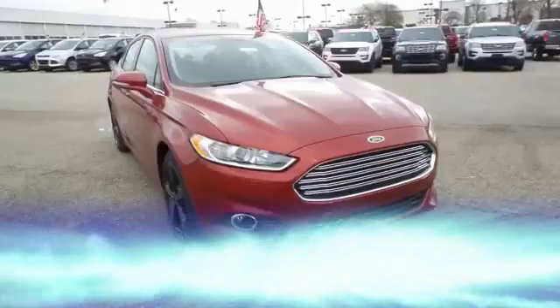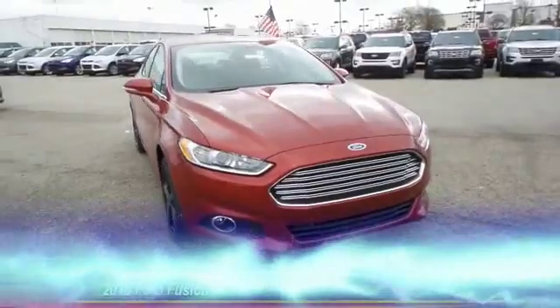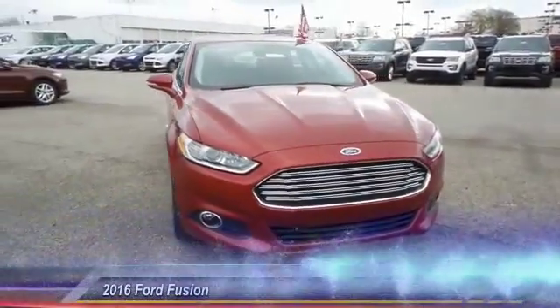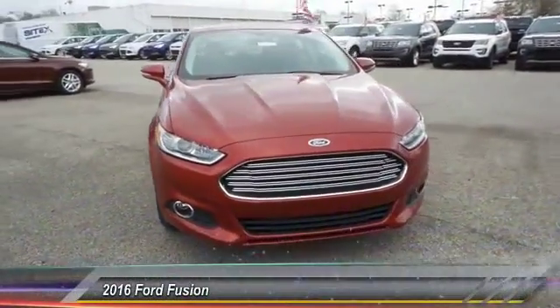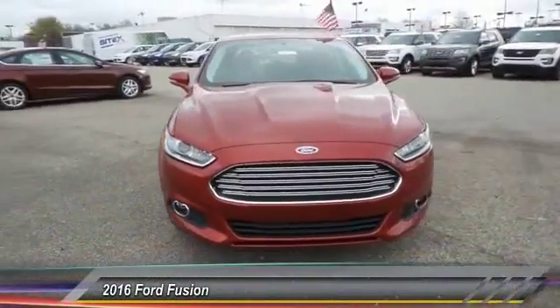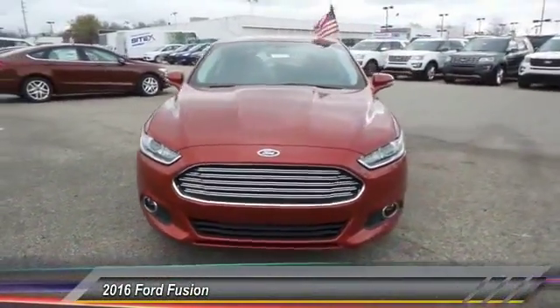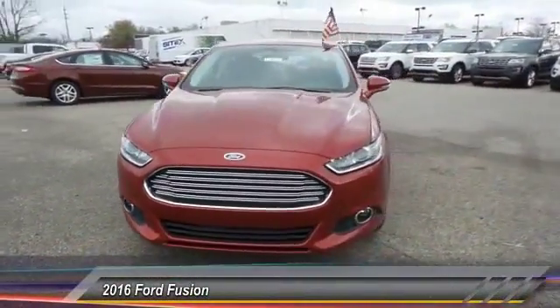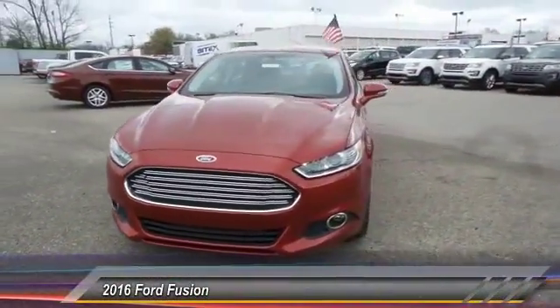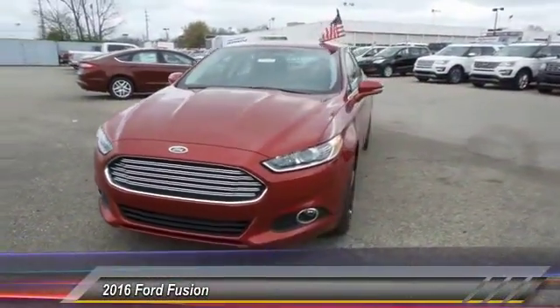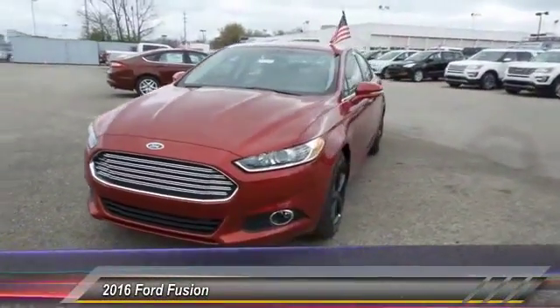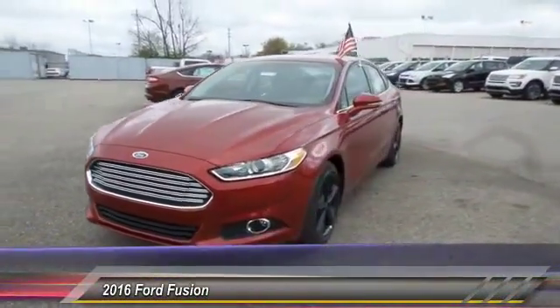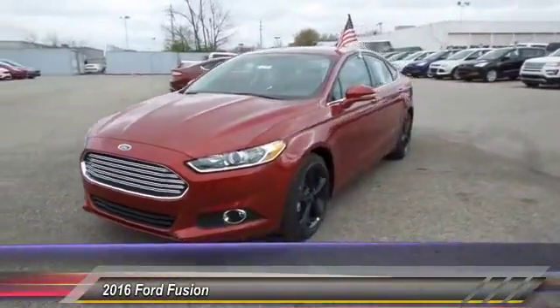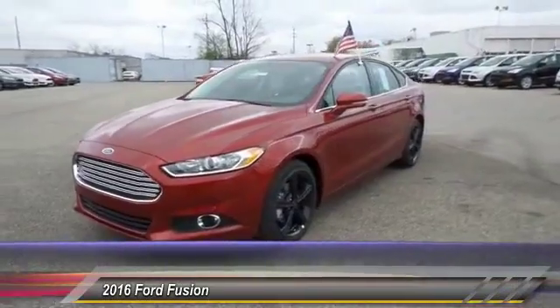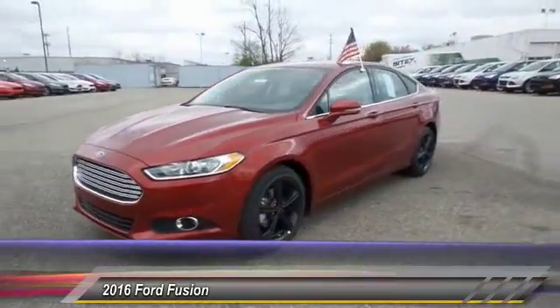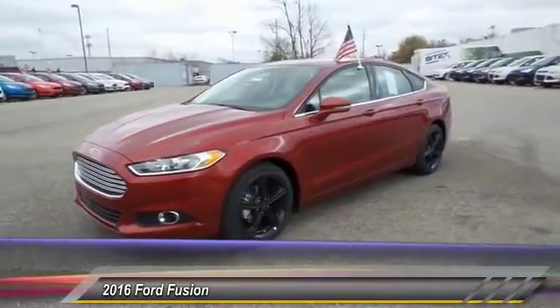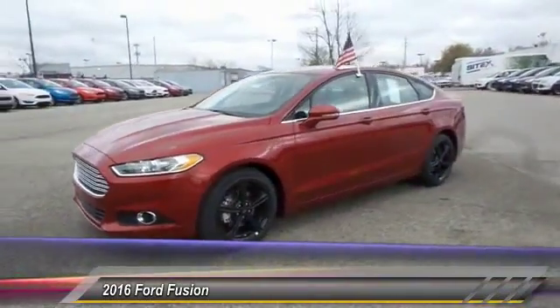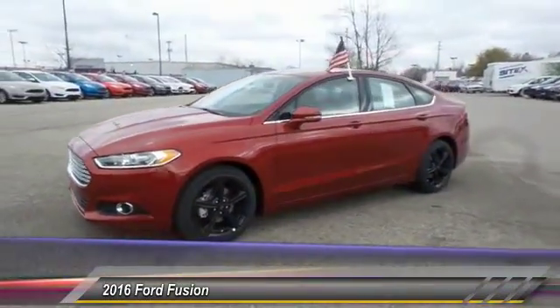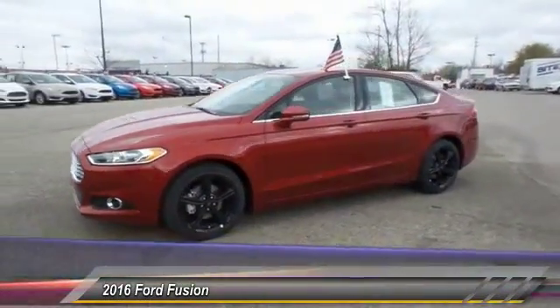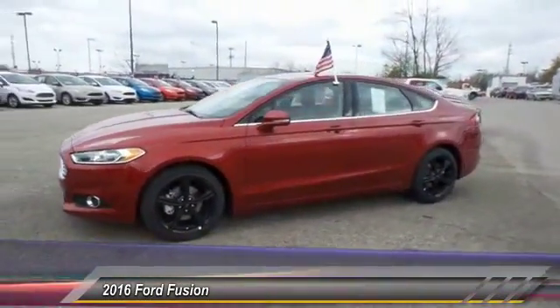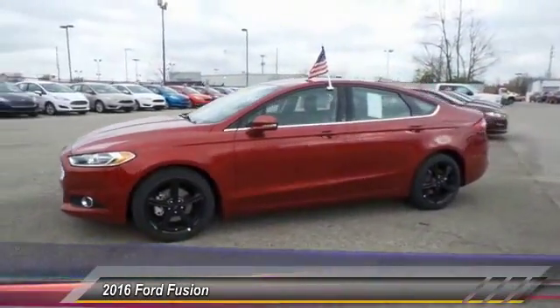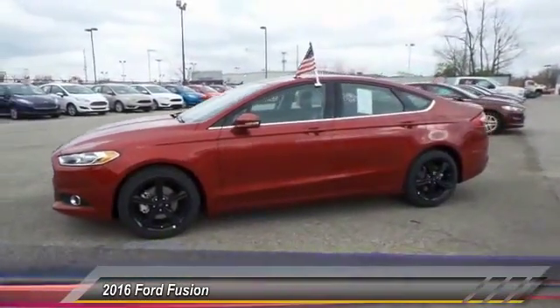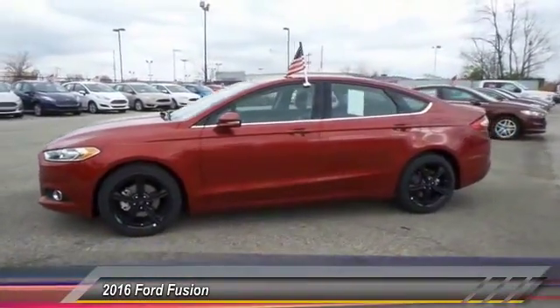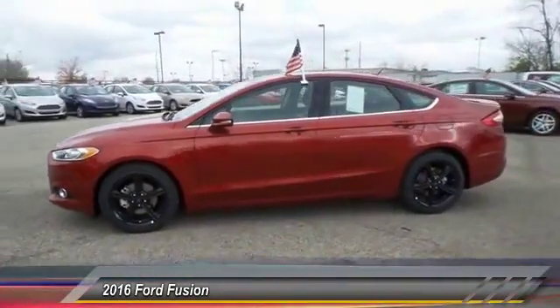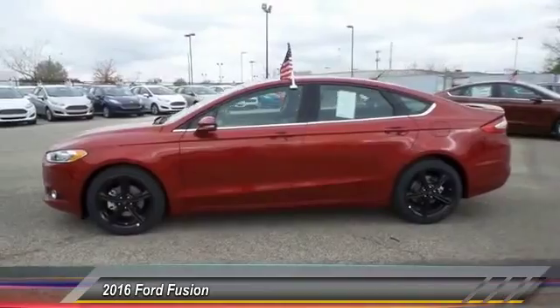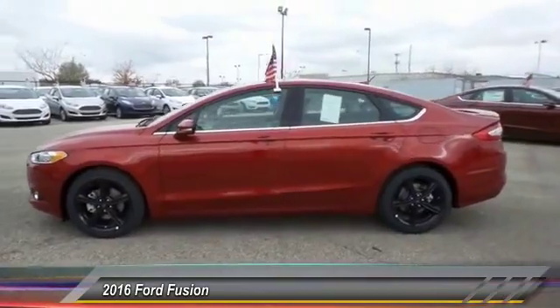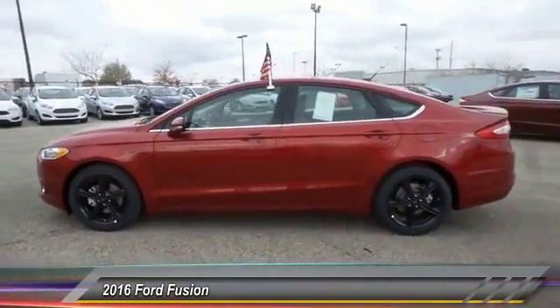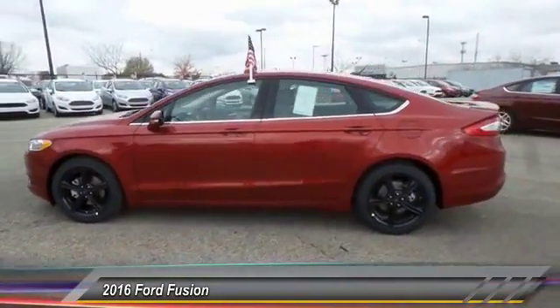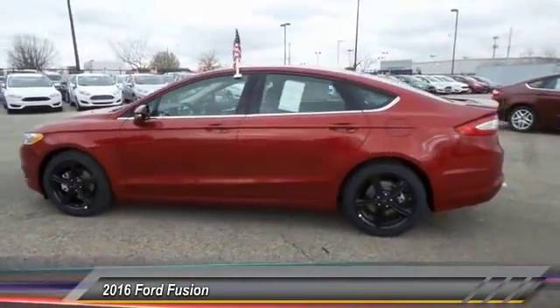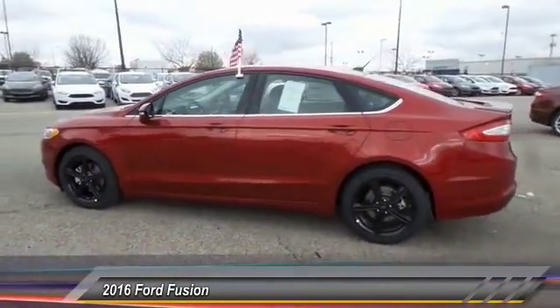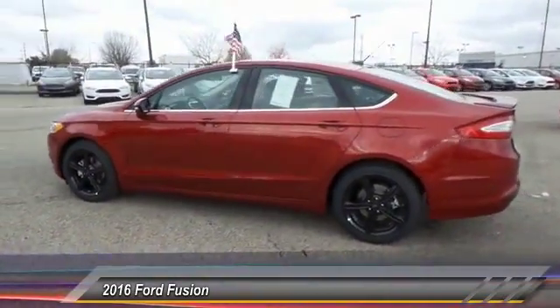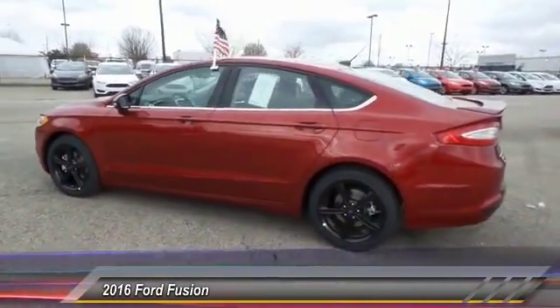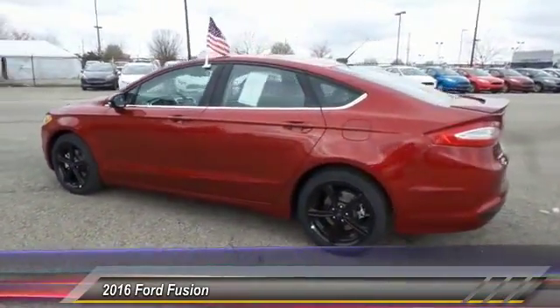The 2016 Ford Fusion — you can have both. Impressive power and great economy in a Fusion, priced below $25,000. This vehicle has less than 100 miles.